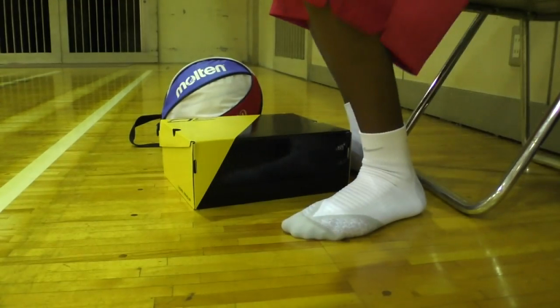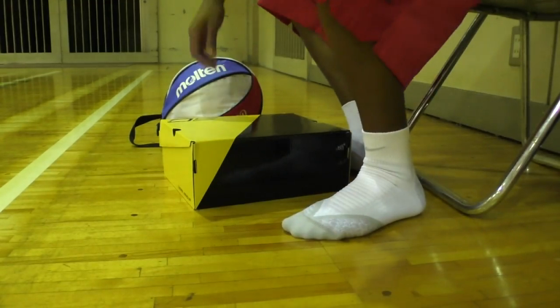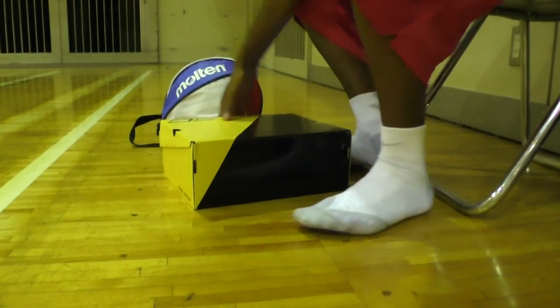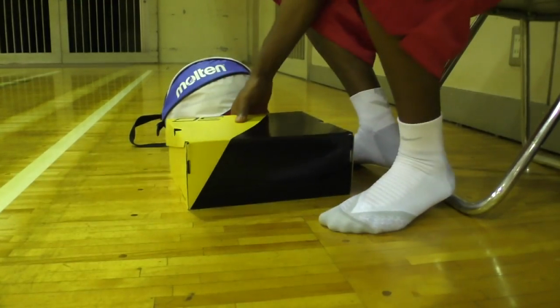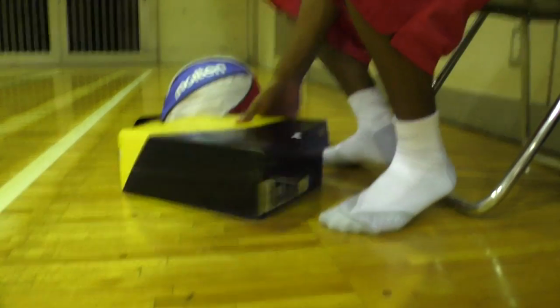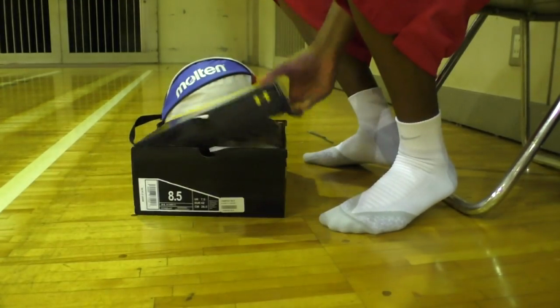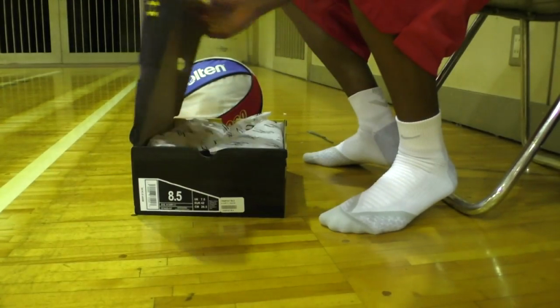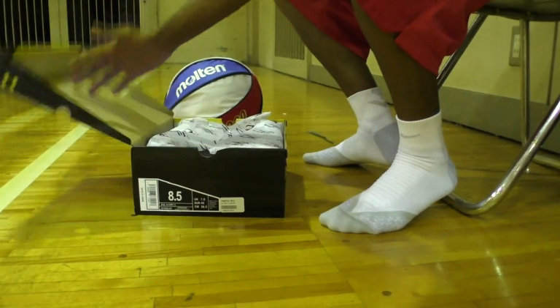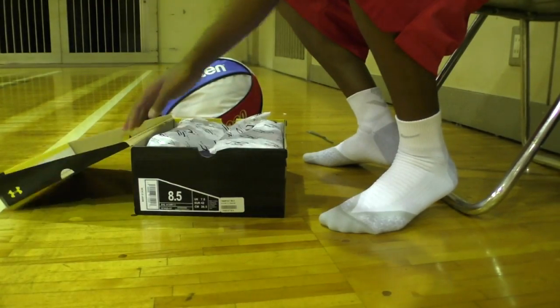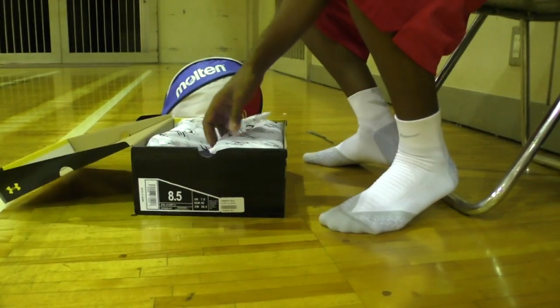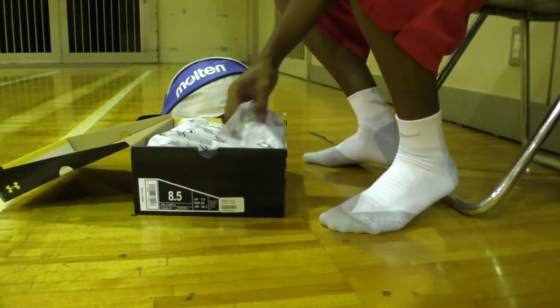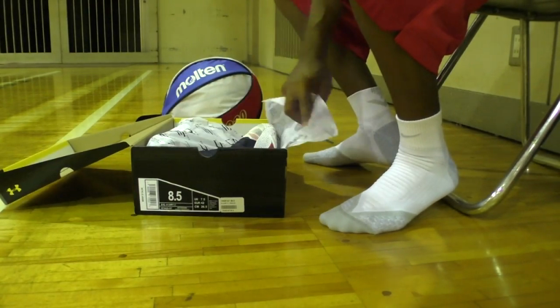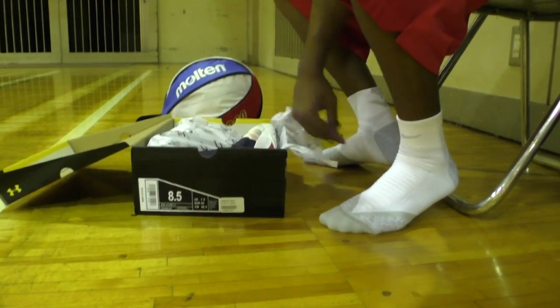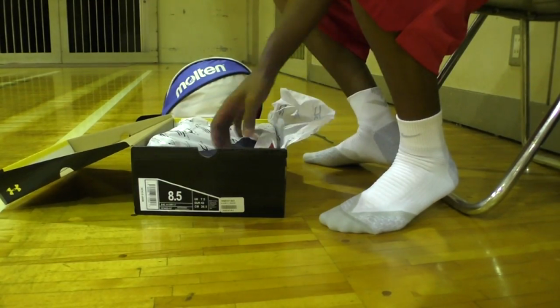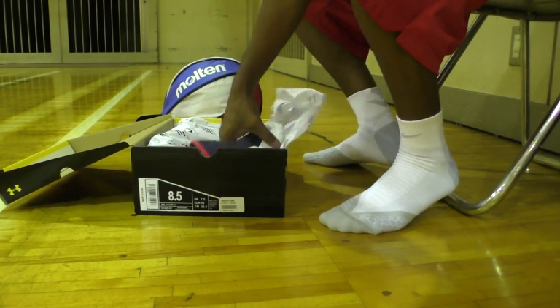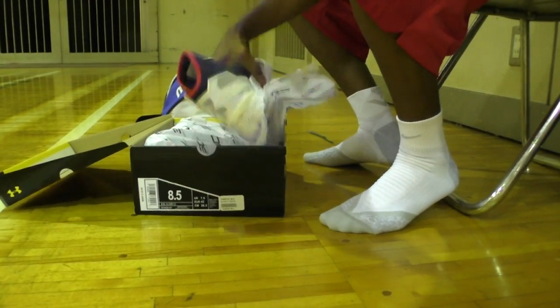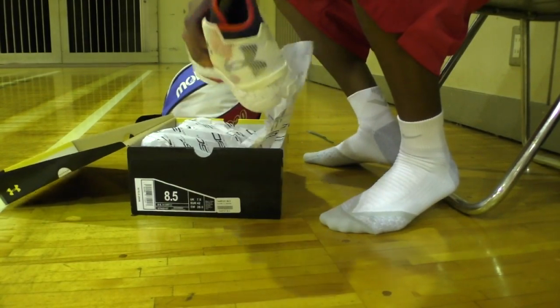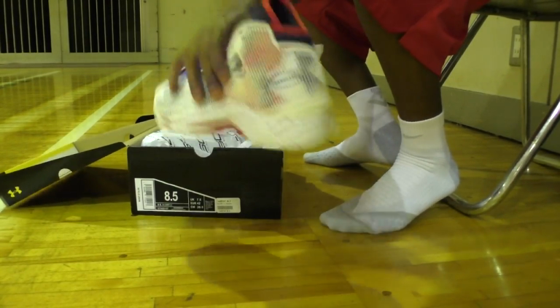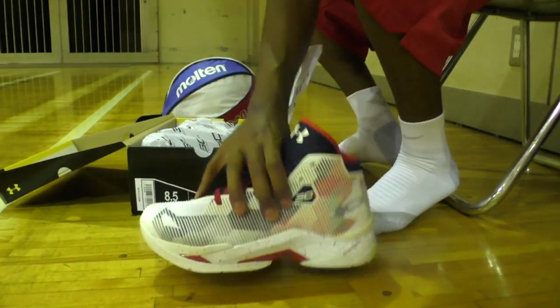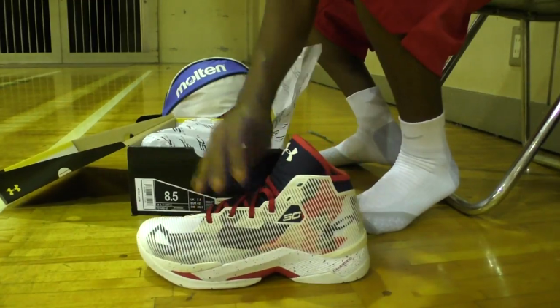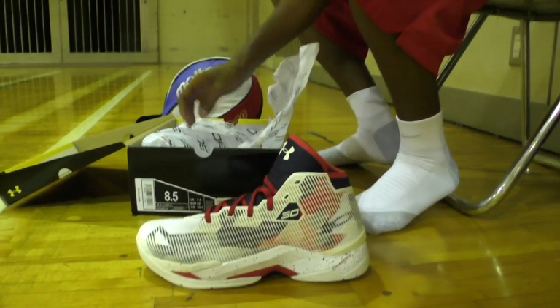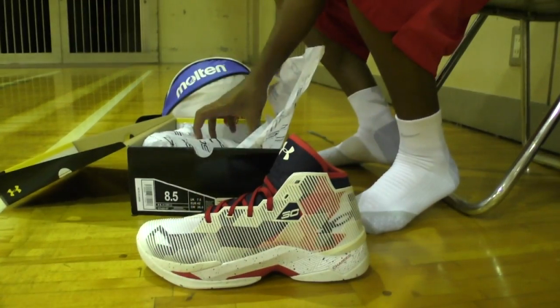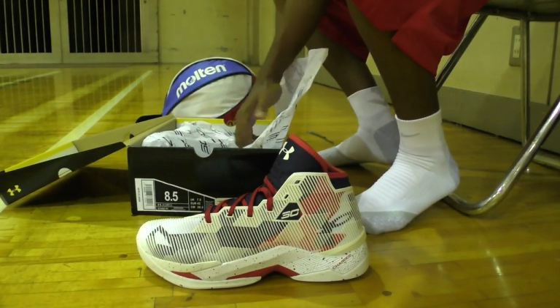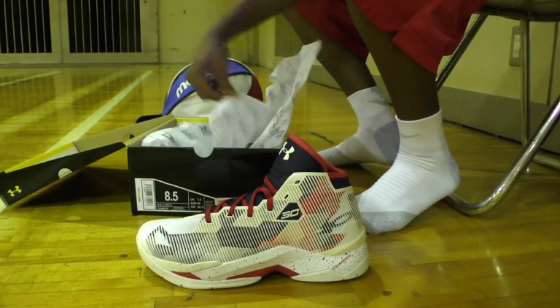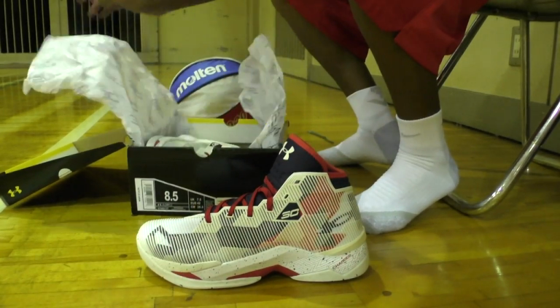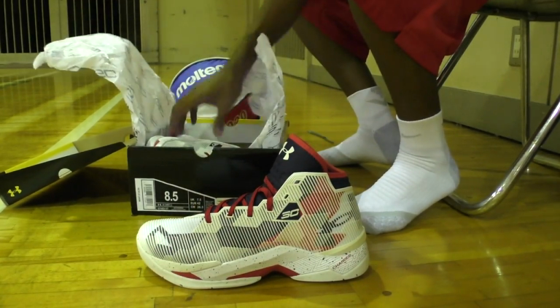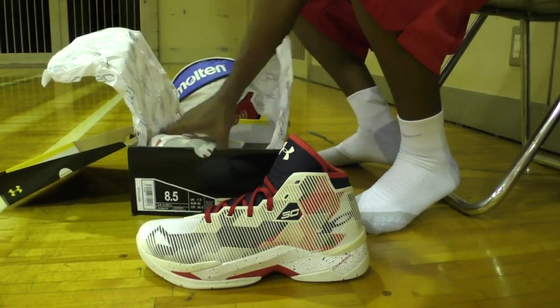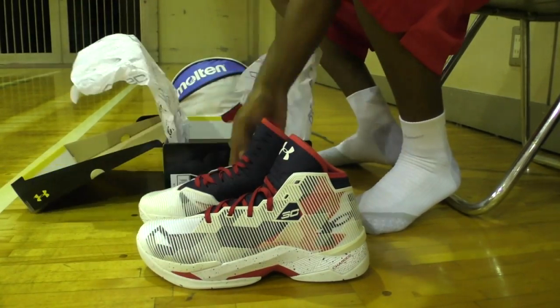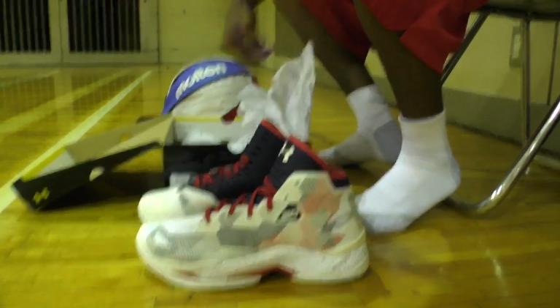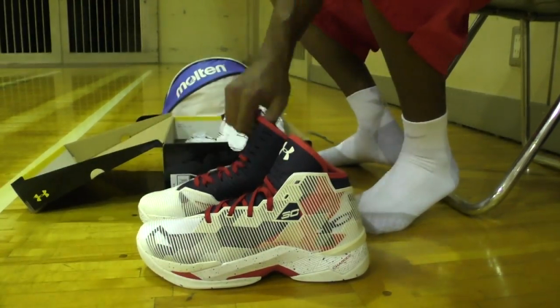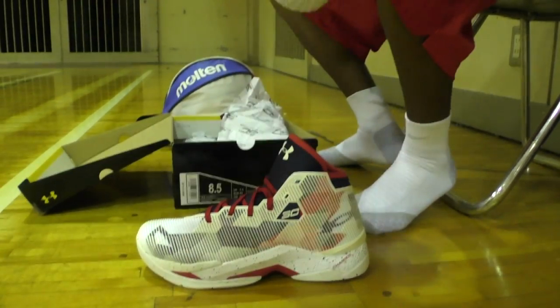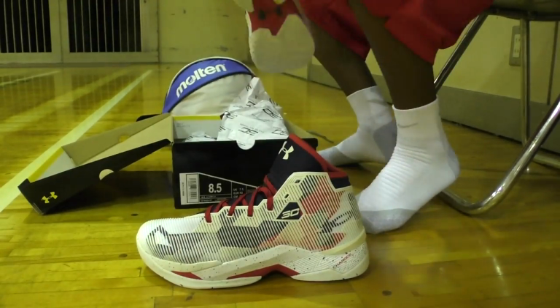Hey, what's good everyone? It's MA76Bball. Welcome to First On Court Episode 6, featuring the Curry 2.5.